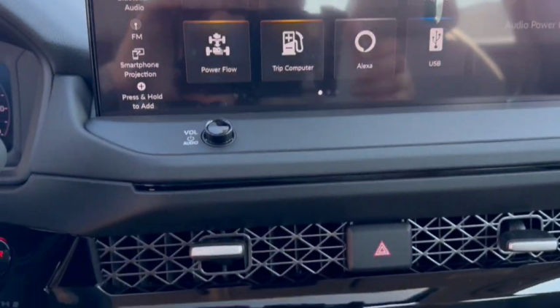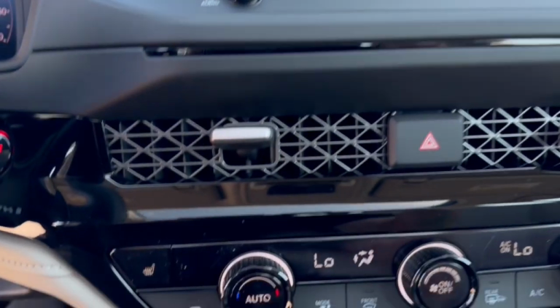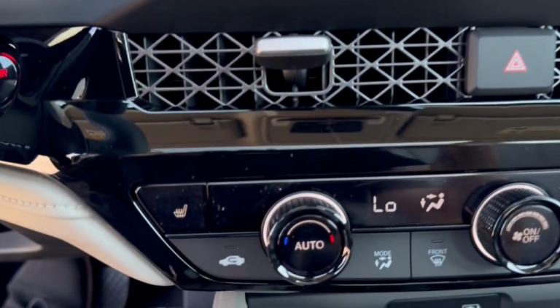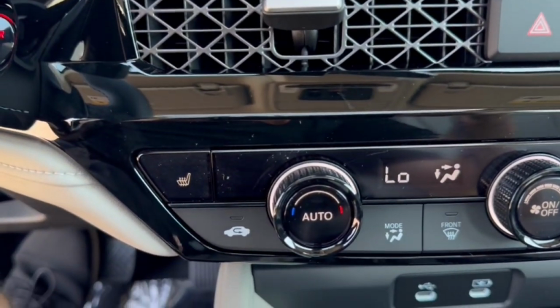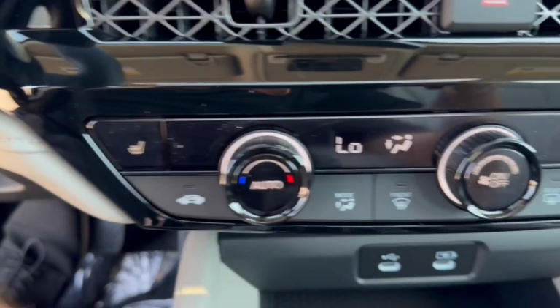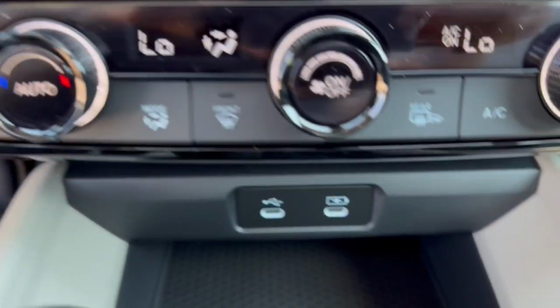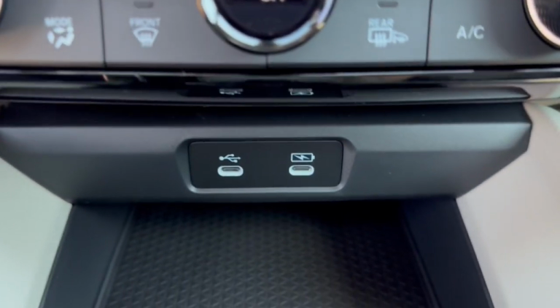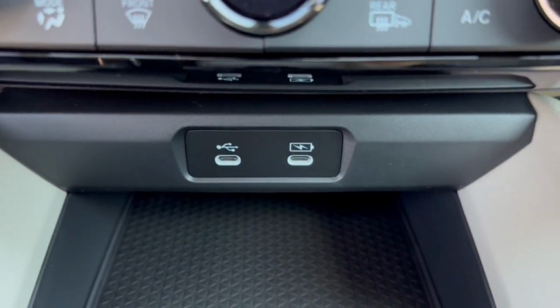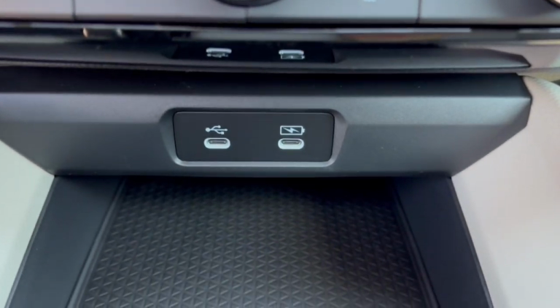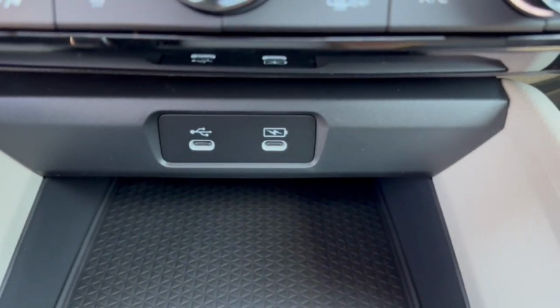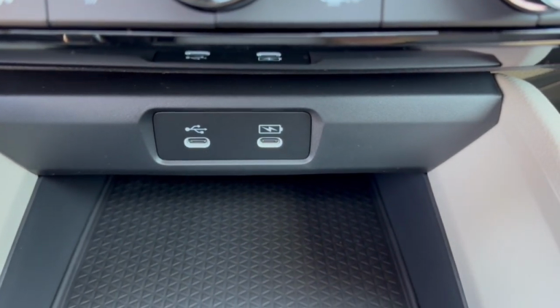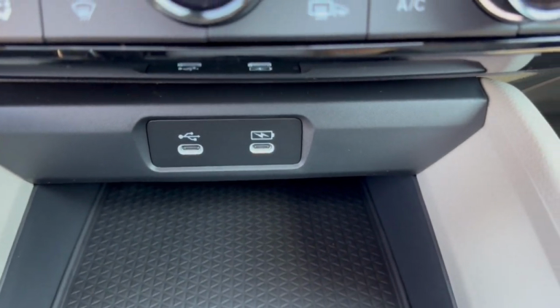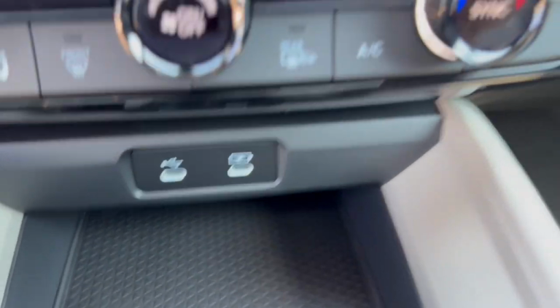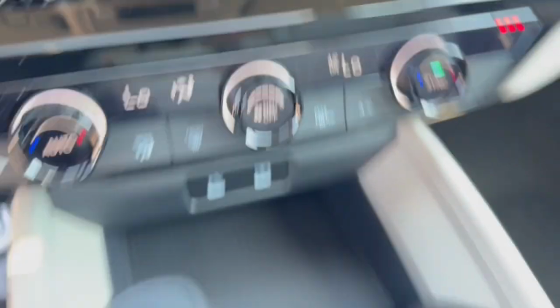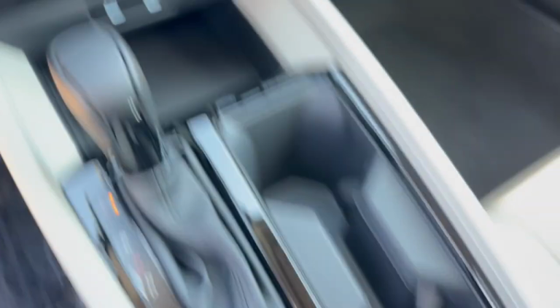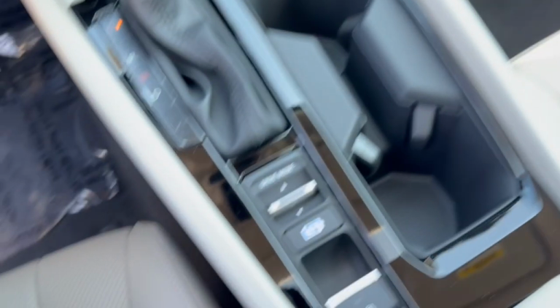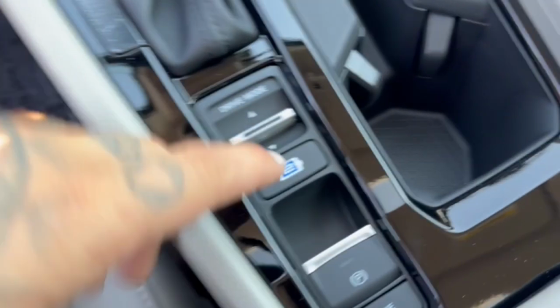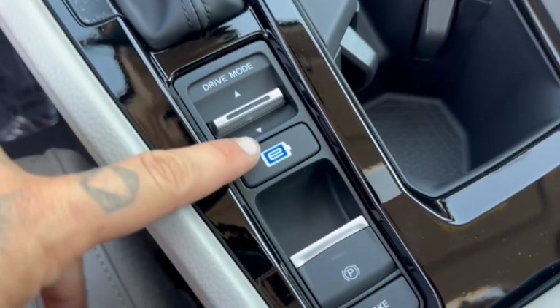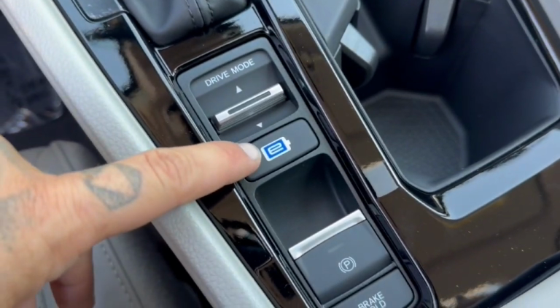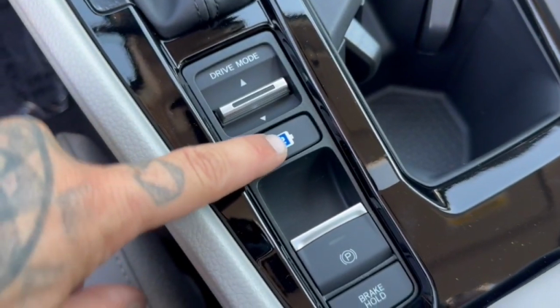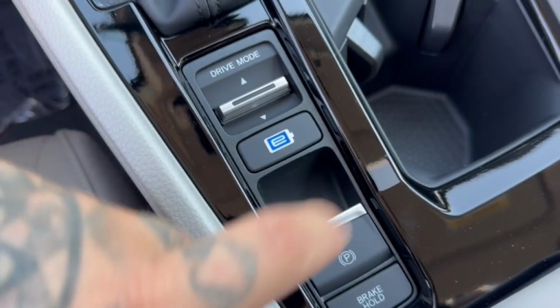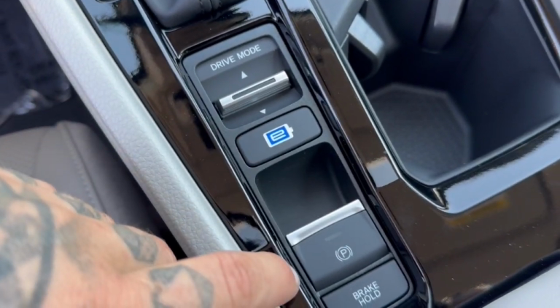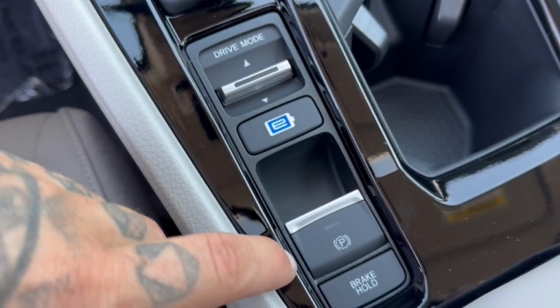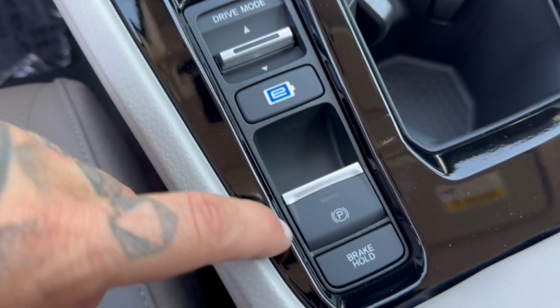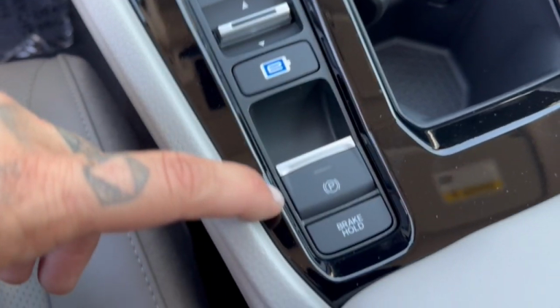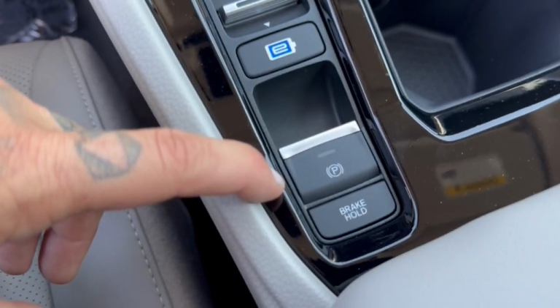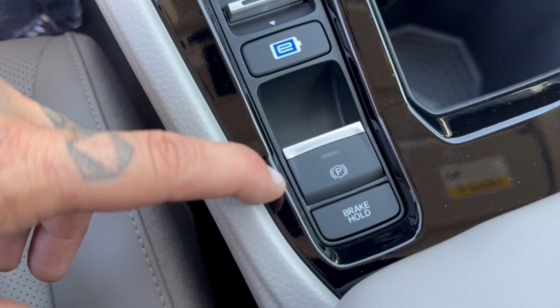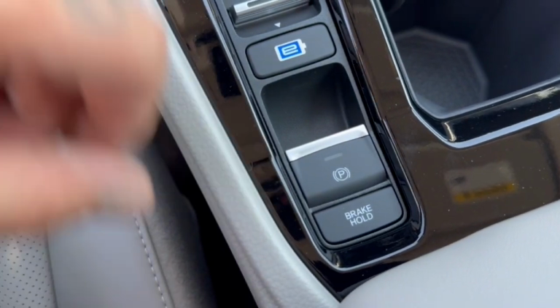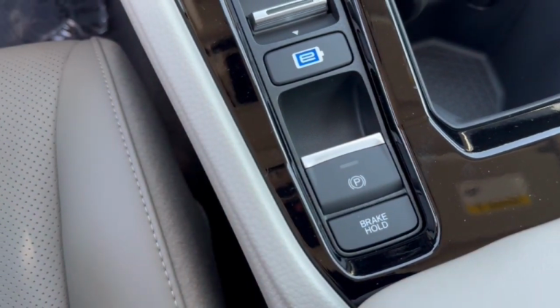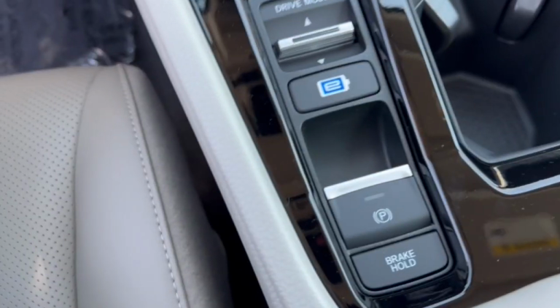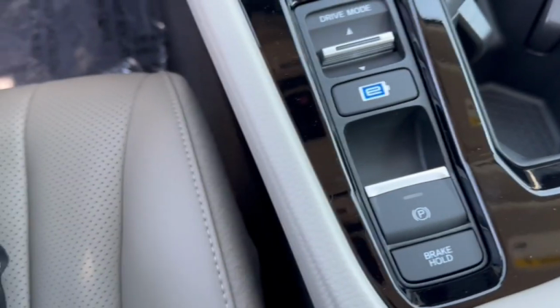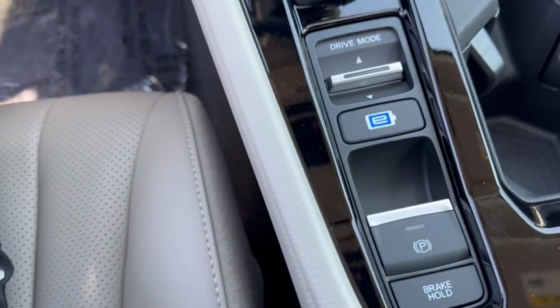You've got heated front seats, a couple USB ports for charging your devices, and different drive modes. You've got your battery mode and your brake hold as well.